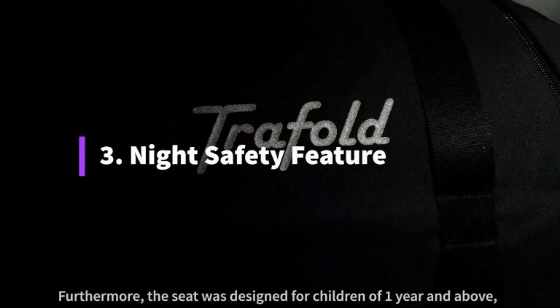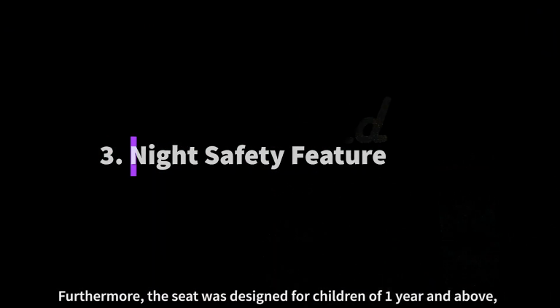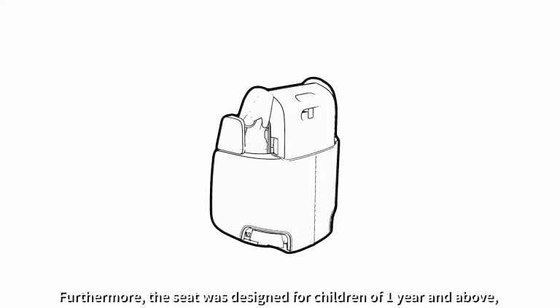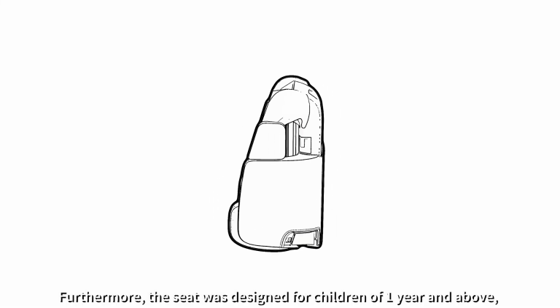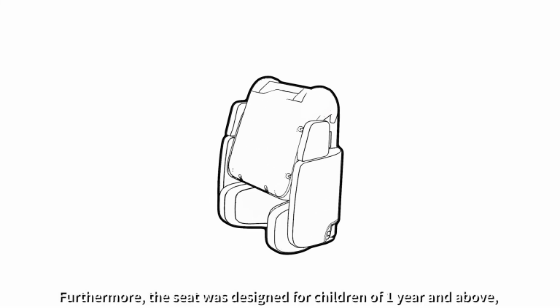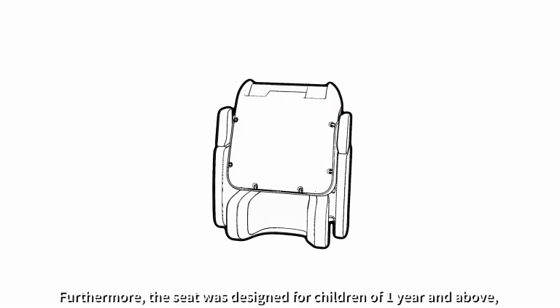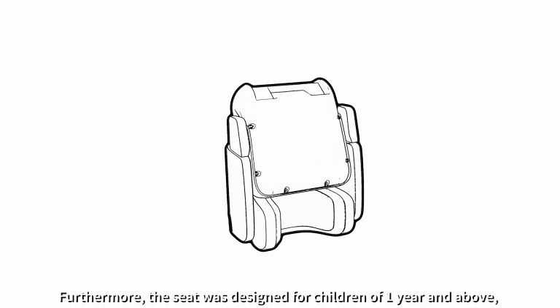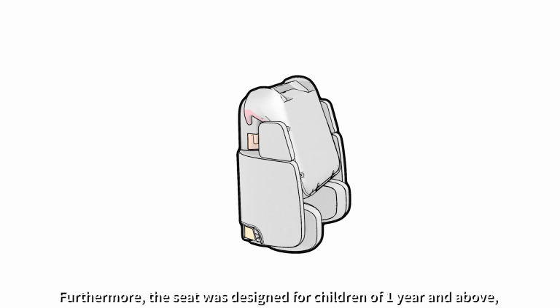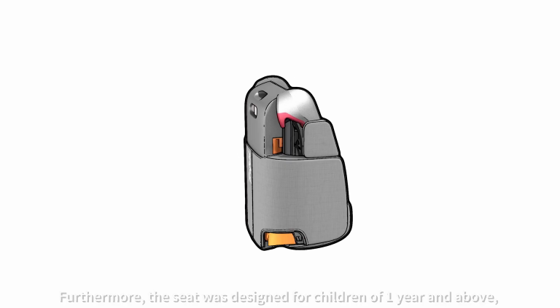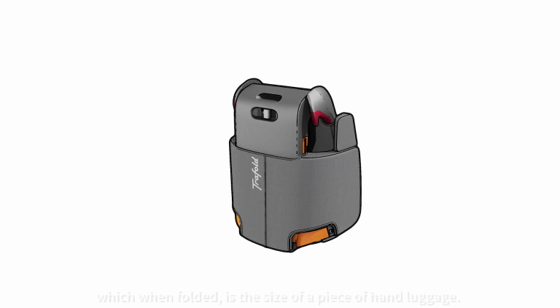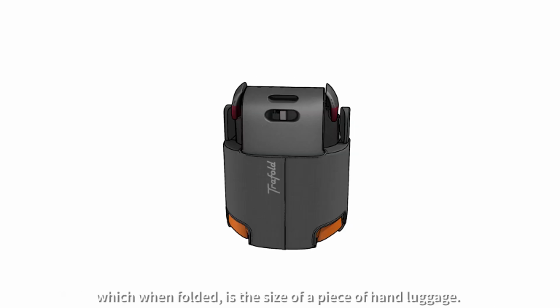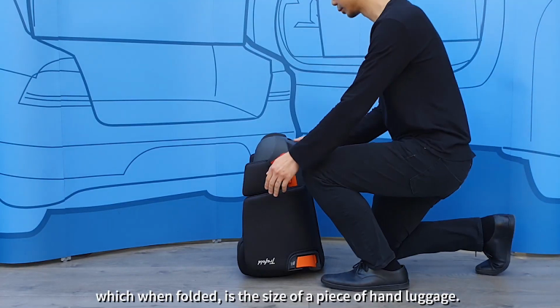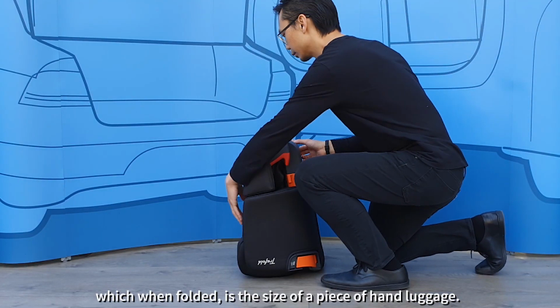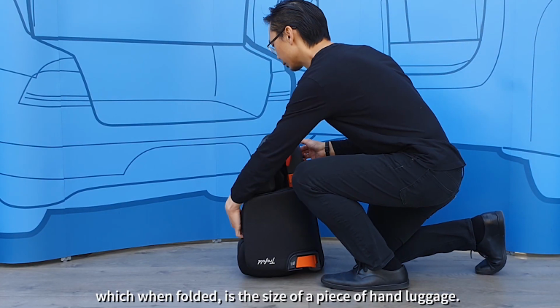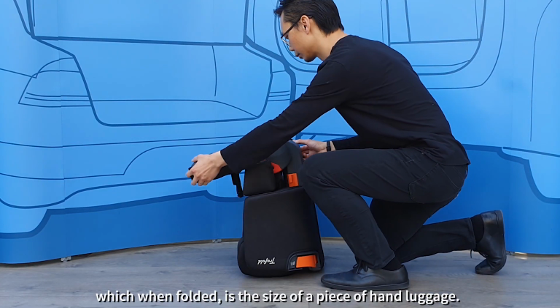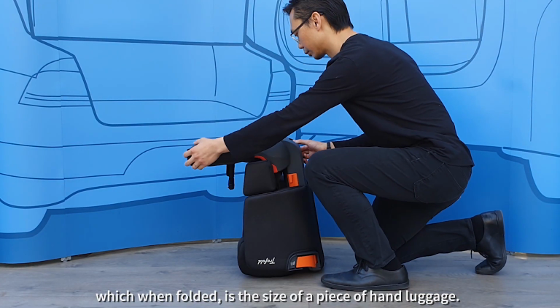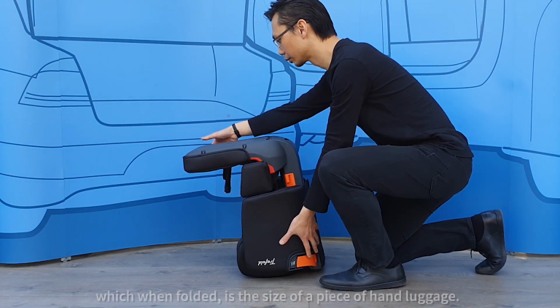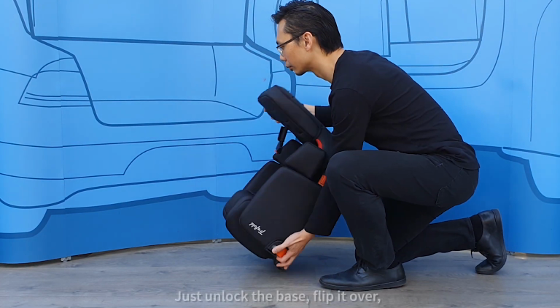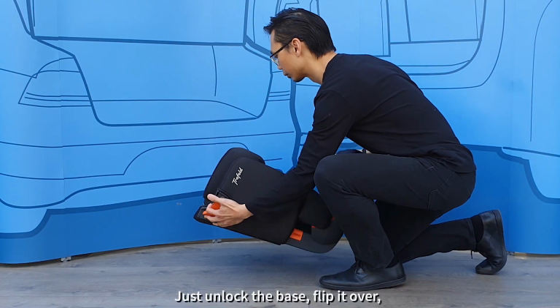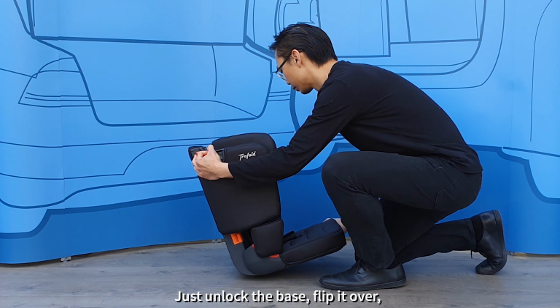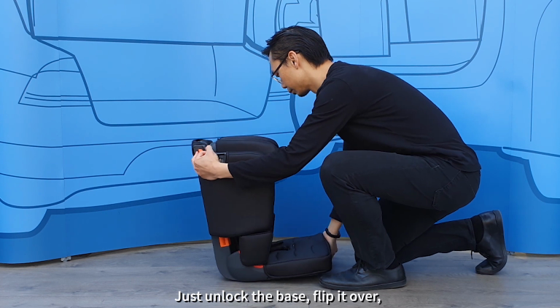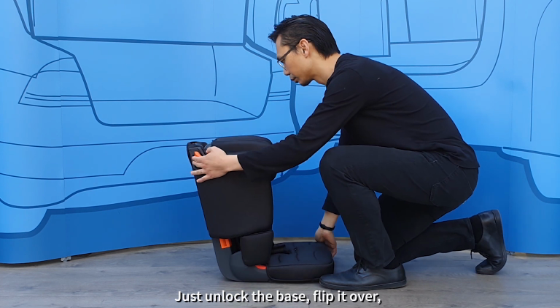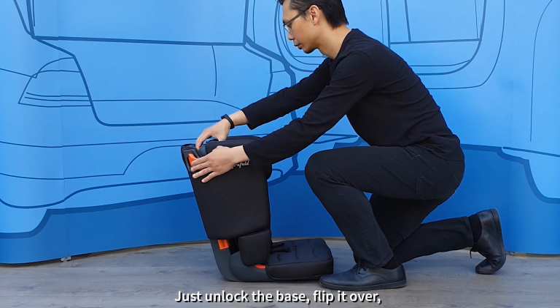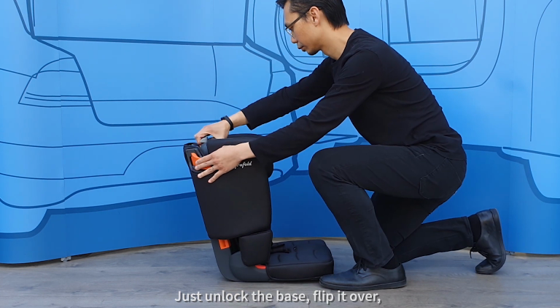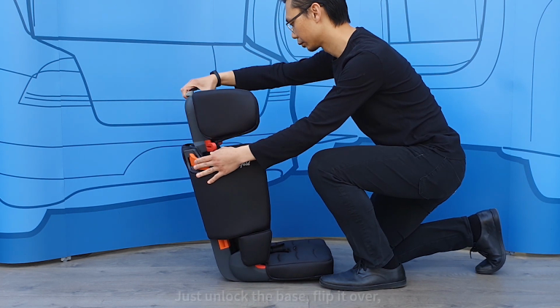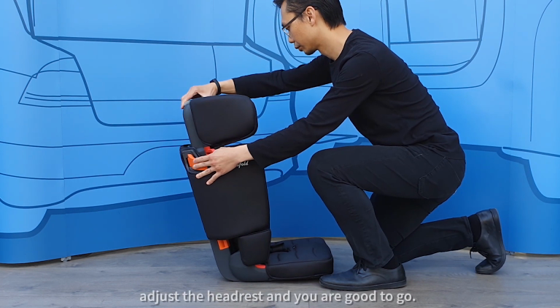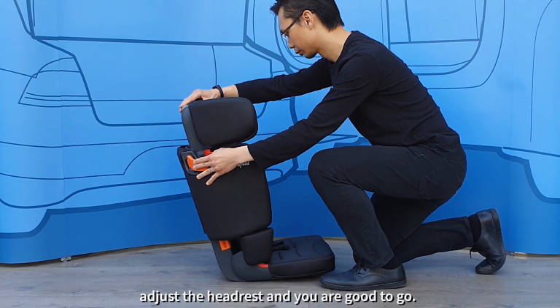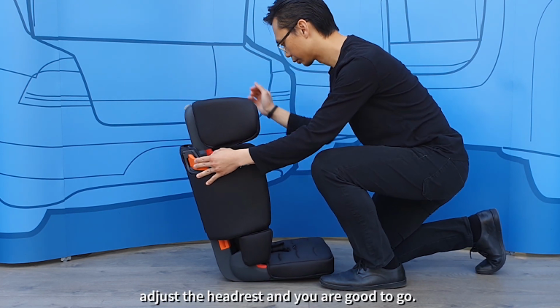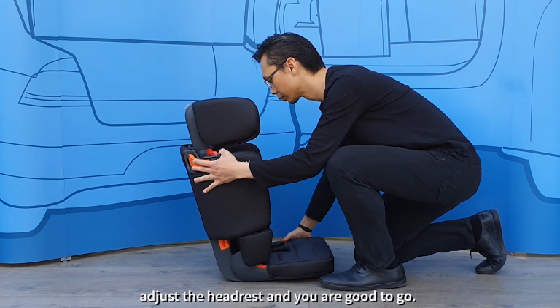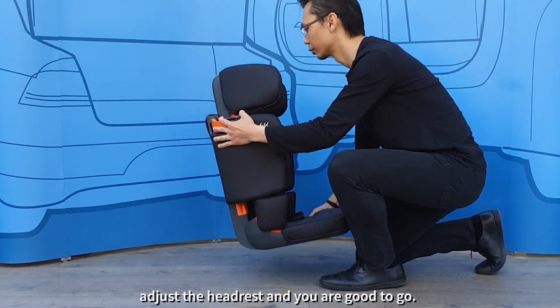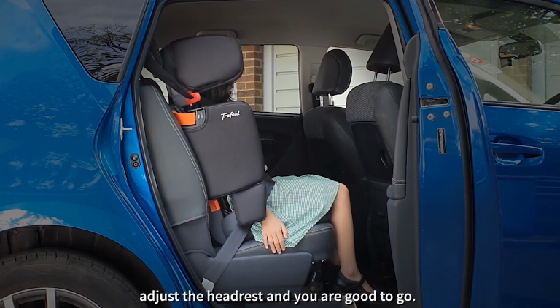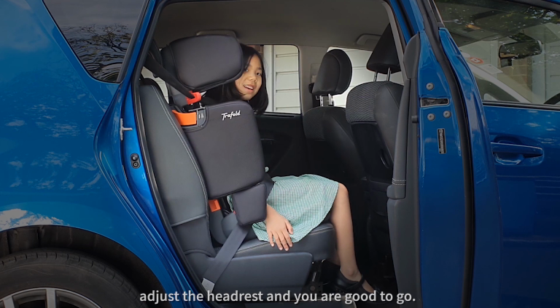Furthermore, the seat was designed for children of one year and above, which when folded is the size of a piece of hand luggage. Just unlock the base, flip it over, adjust the headrest and you are good to go.